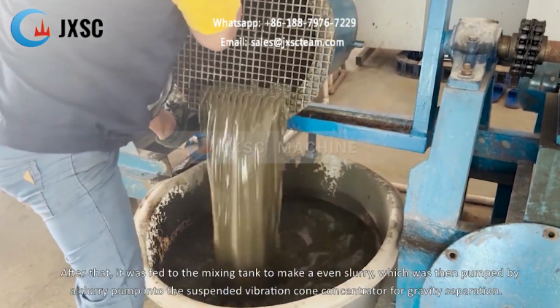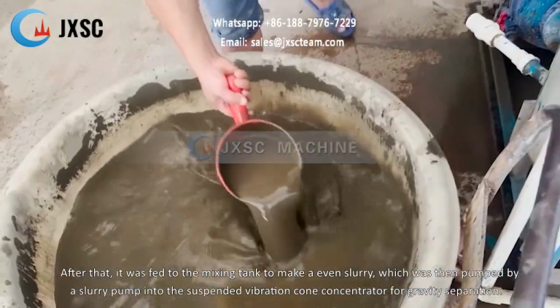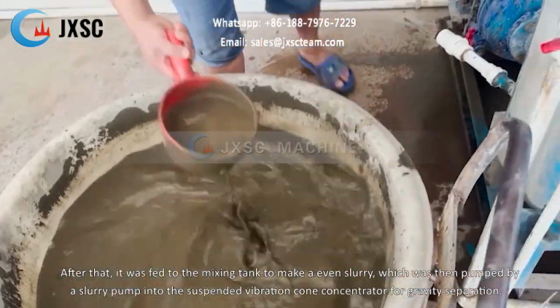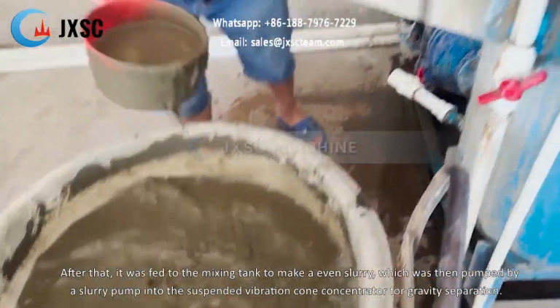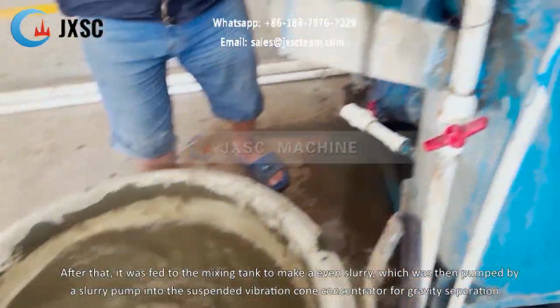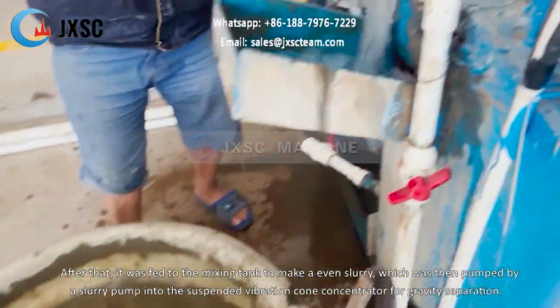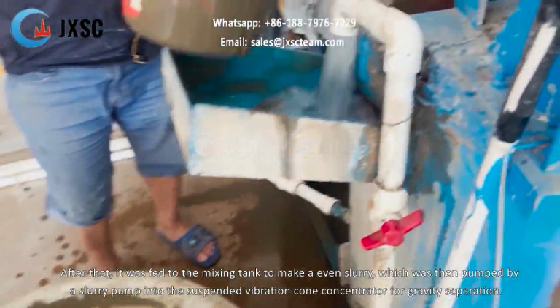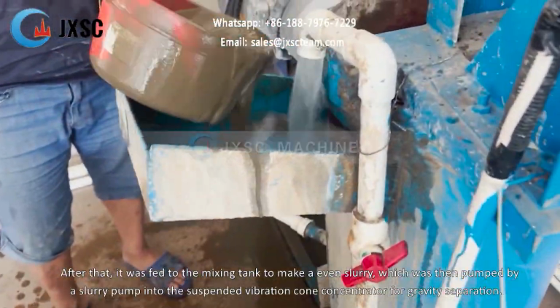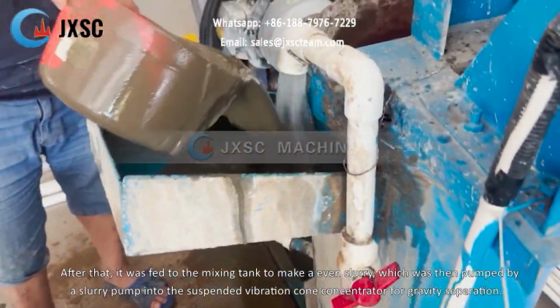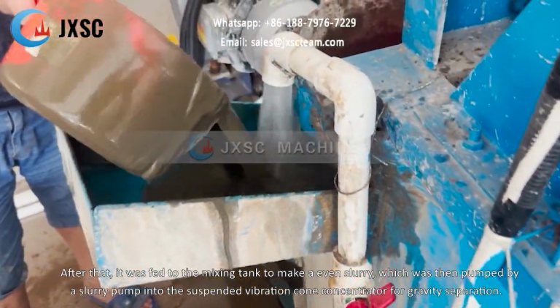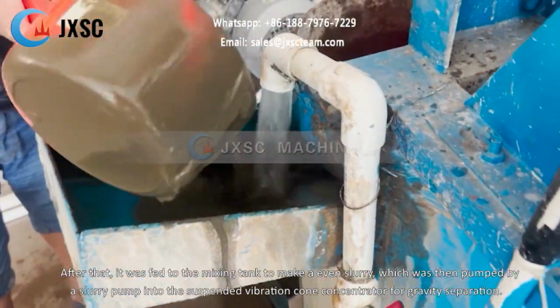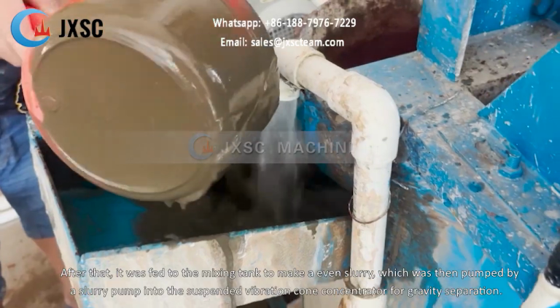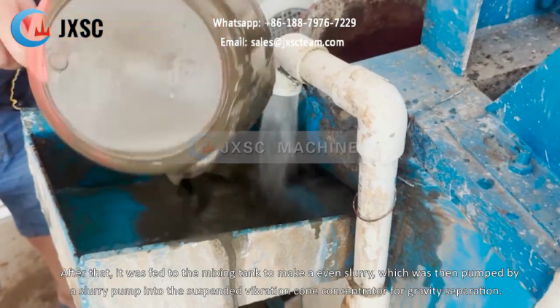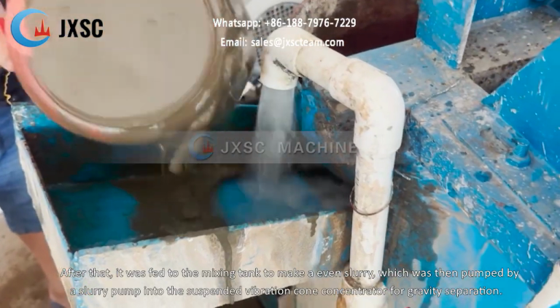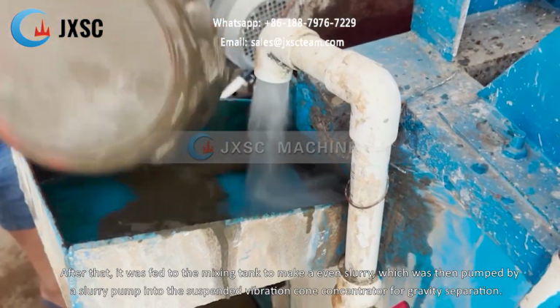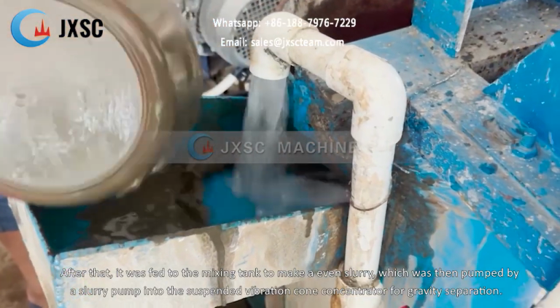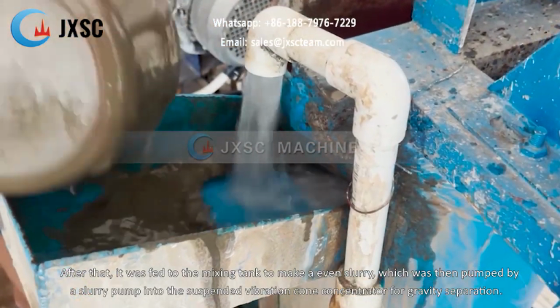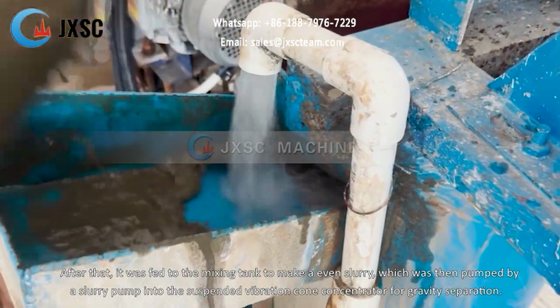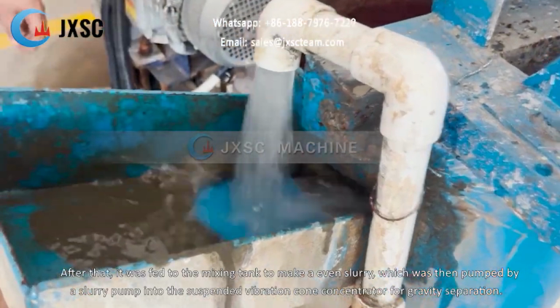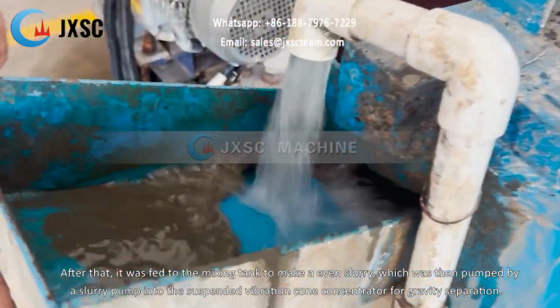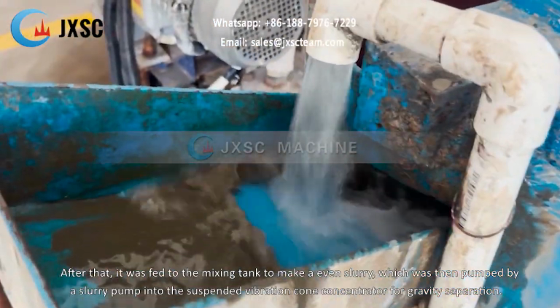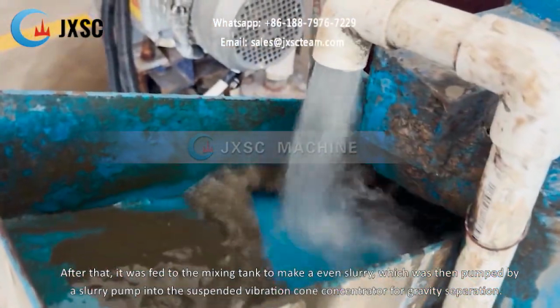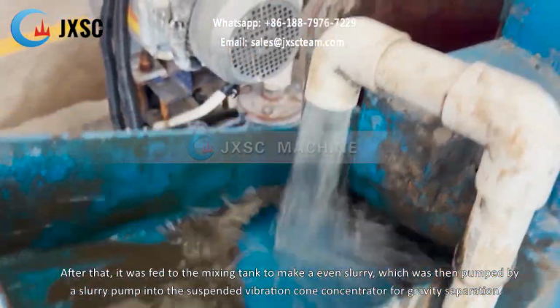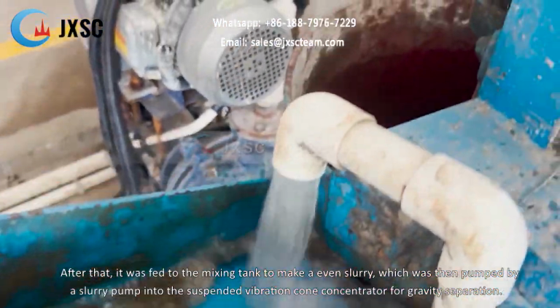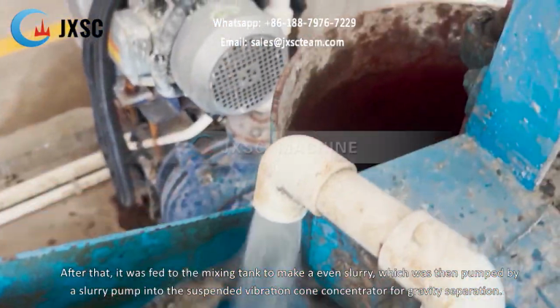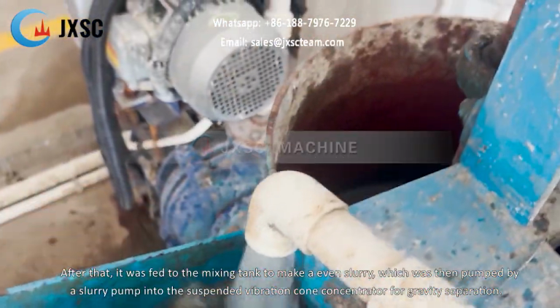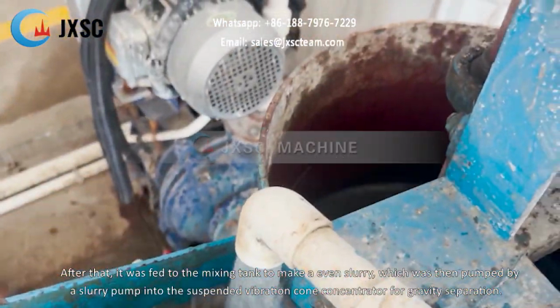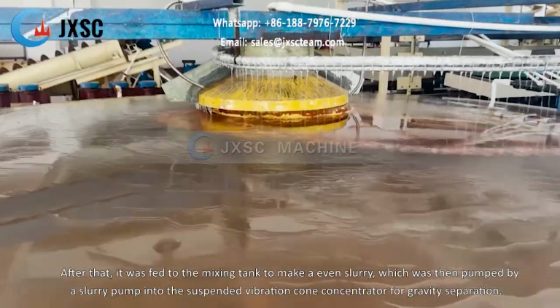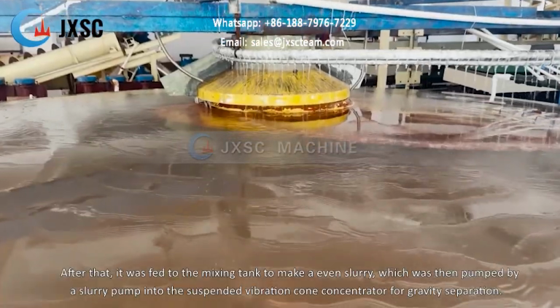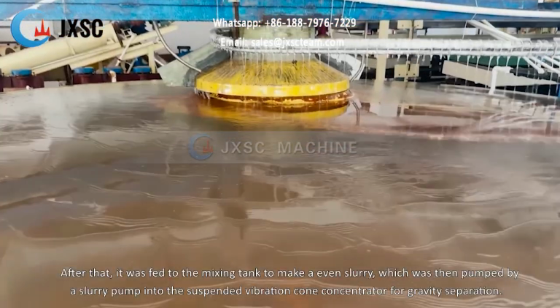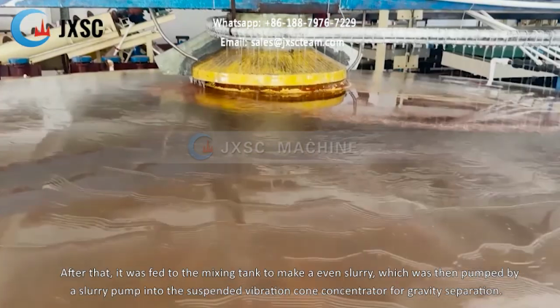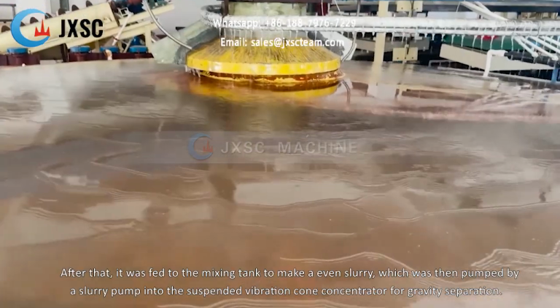After that, it was fed to the mixing tank to make an even slurry, which was then pumped by a slurry pump into the suspended vibration cone concentrator for gravity separation.